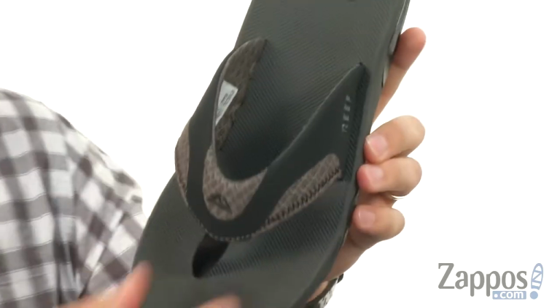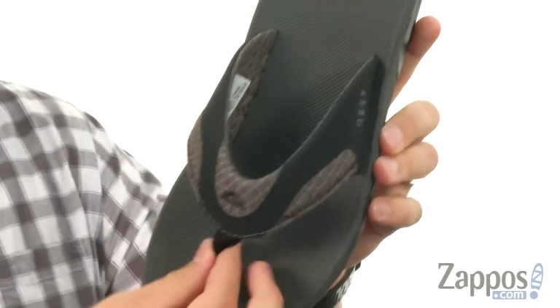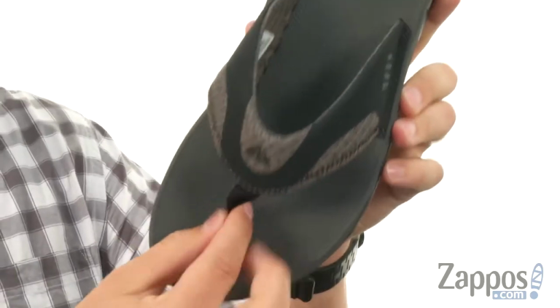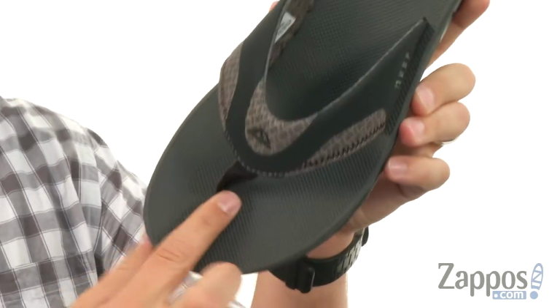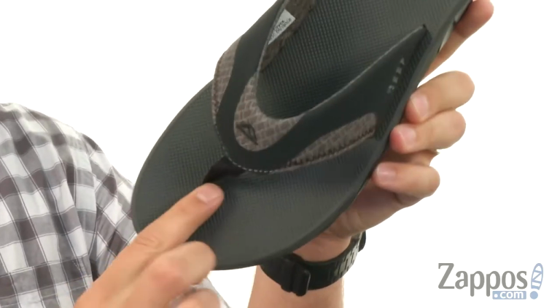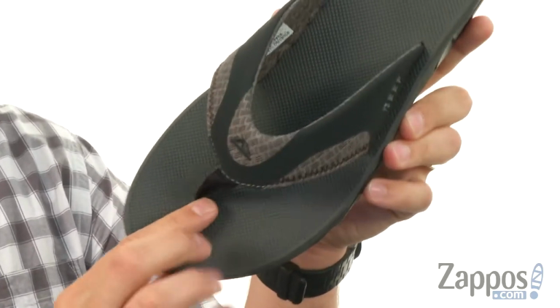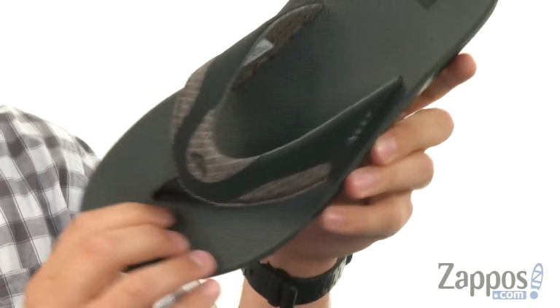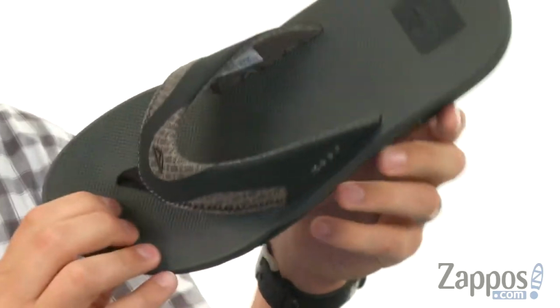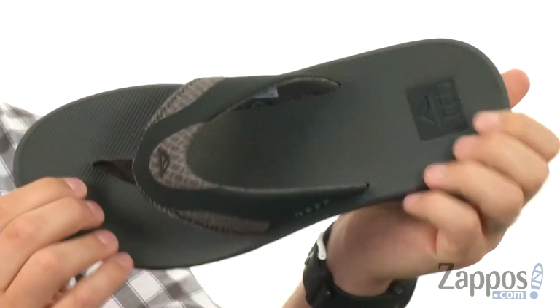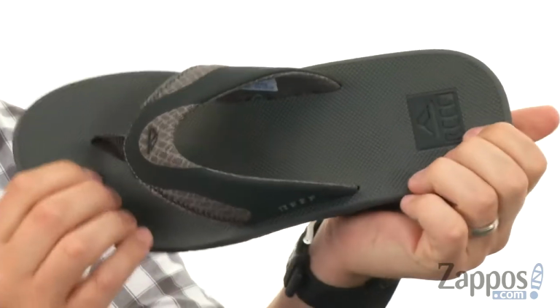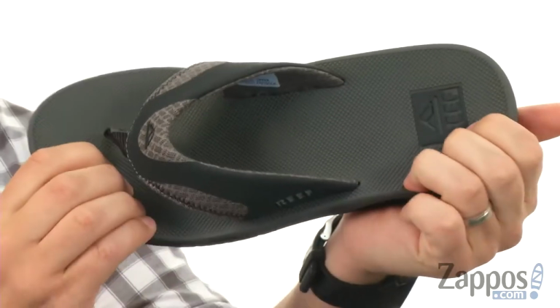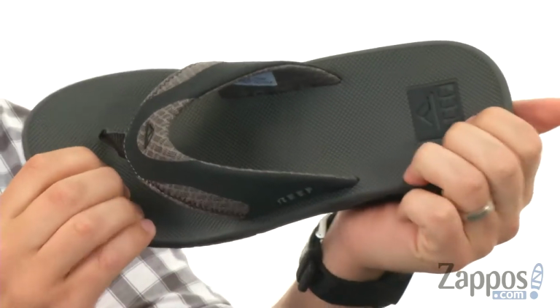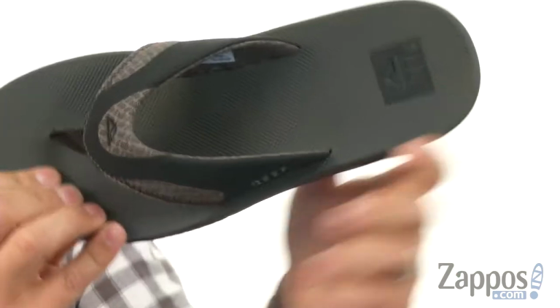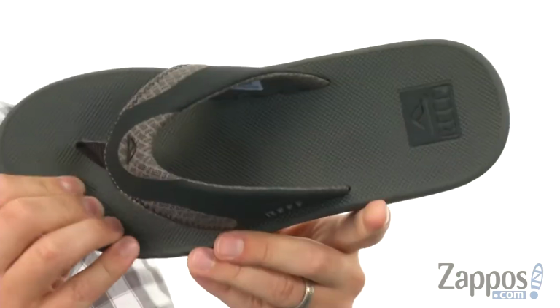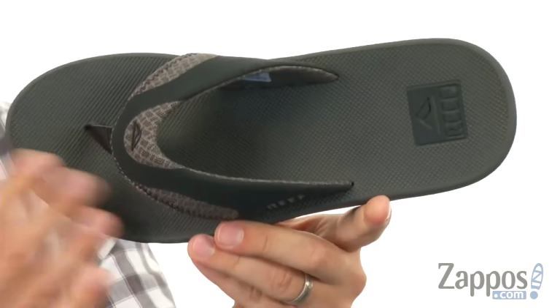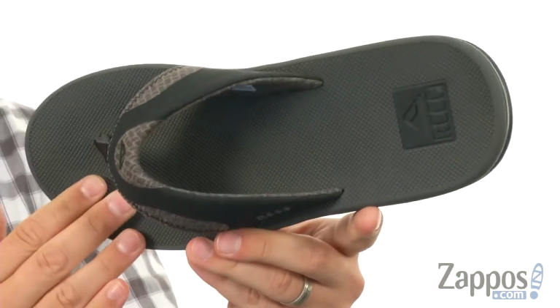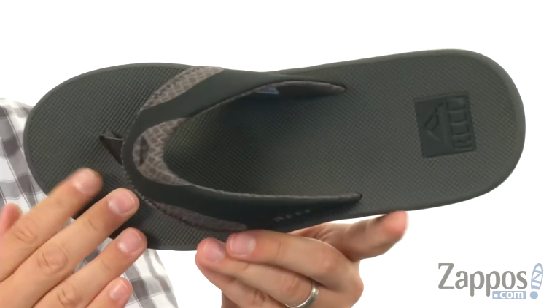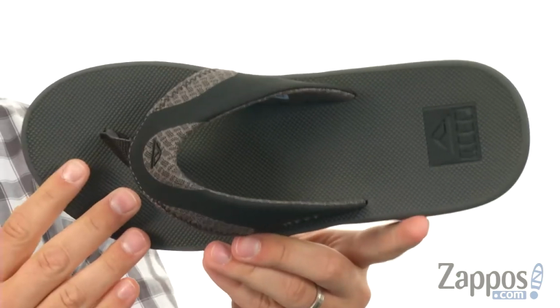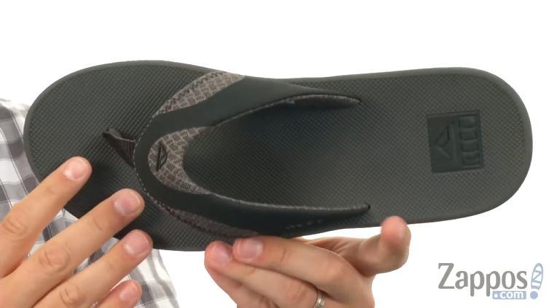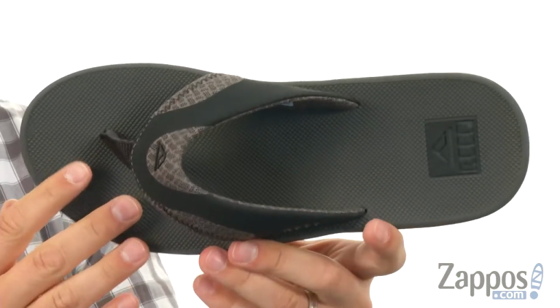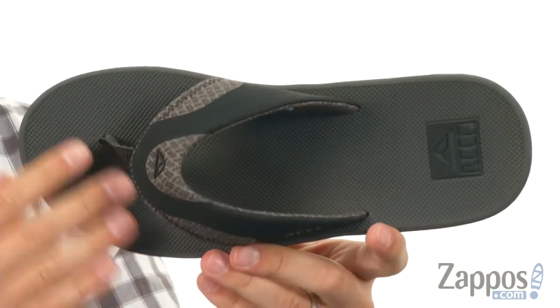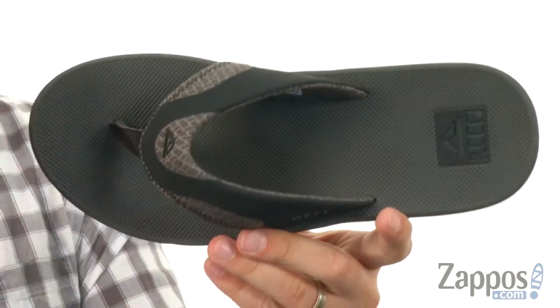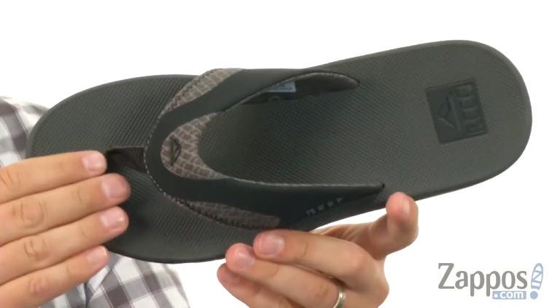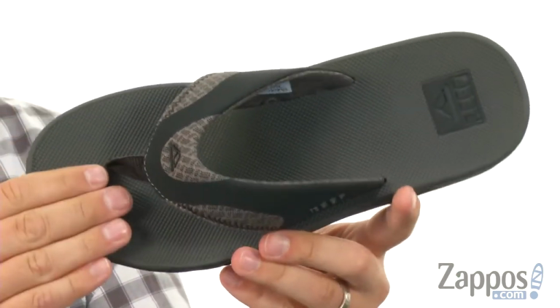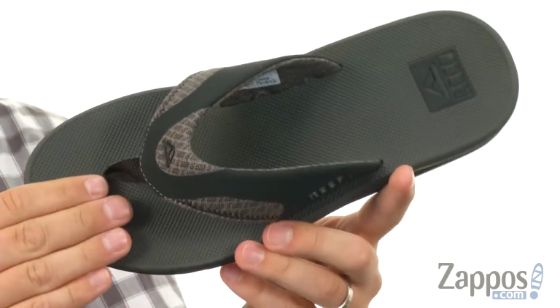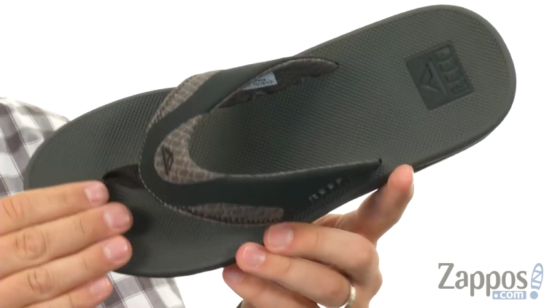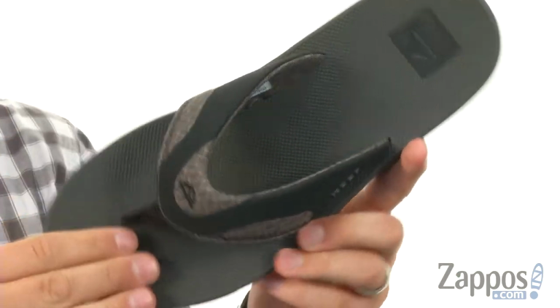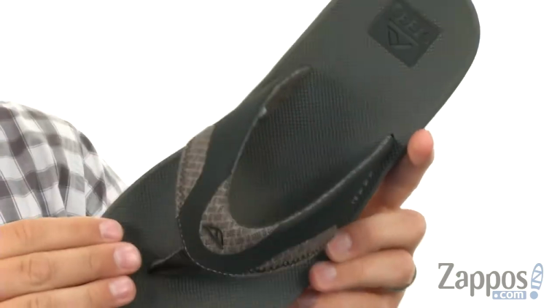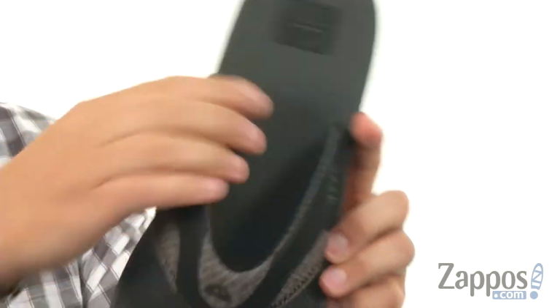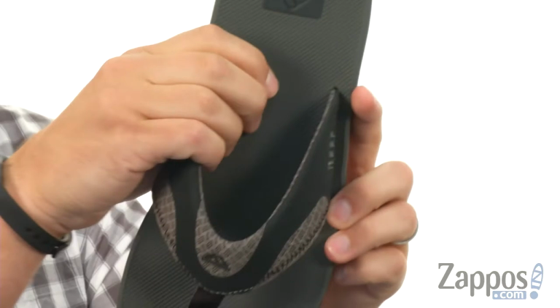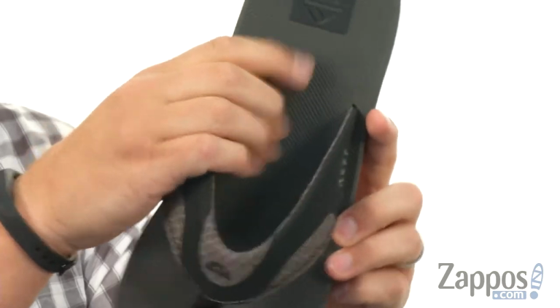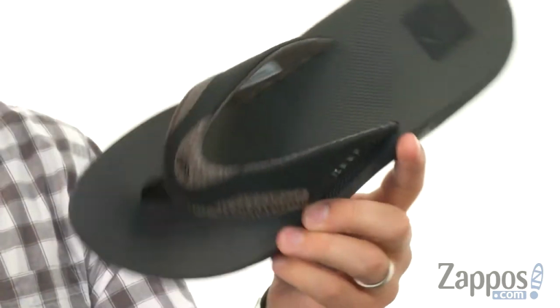Really soft toe post up there too to hold everything in place, with a really thick and cushioned EVA footbed down there. It's really gonna help keep your feet feeling energized, and you've got some arch support in there too.